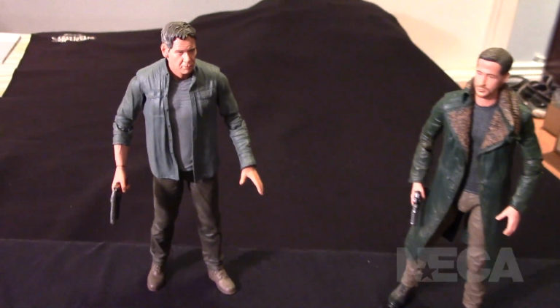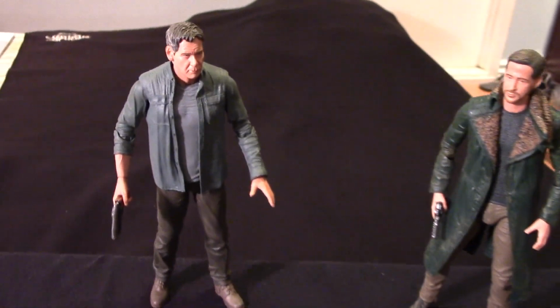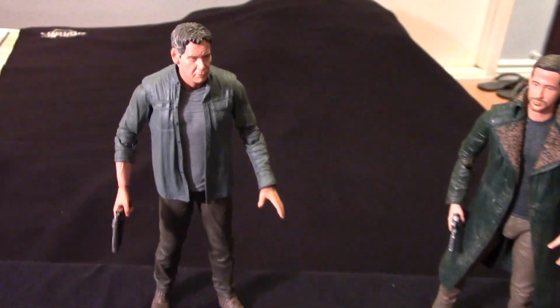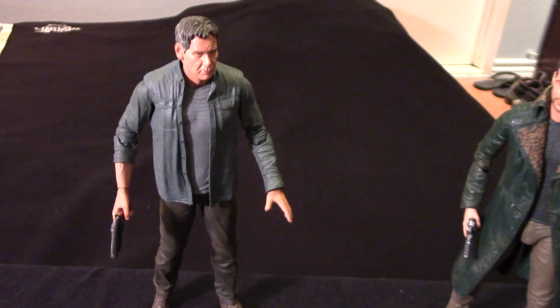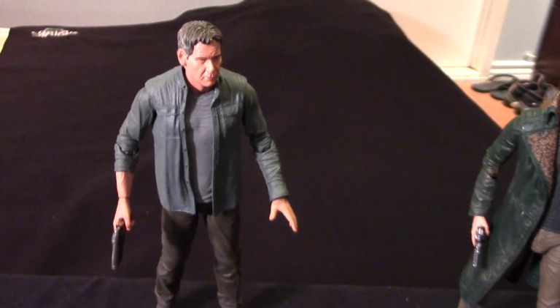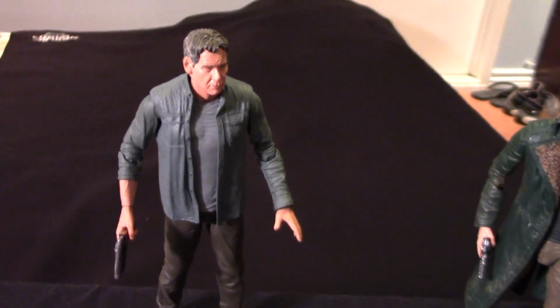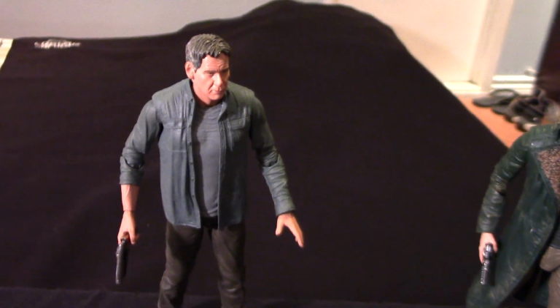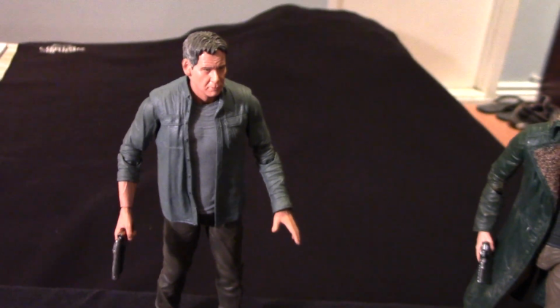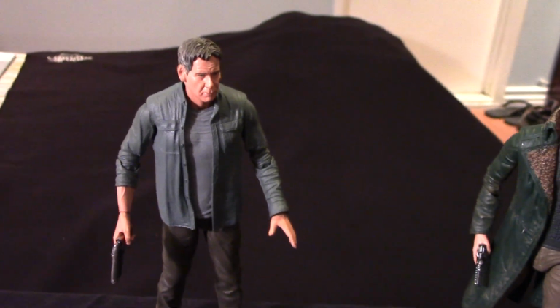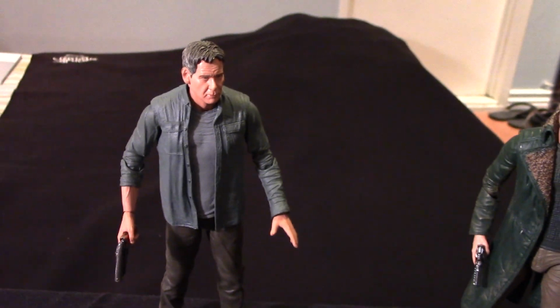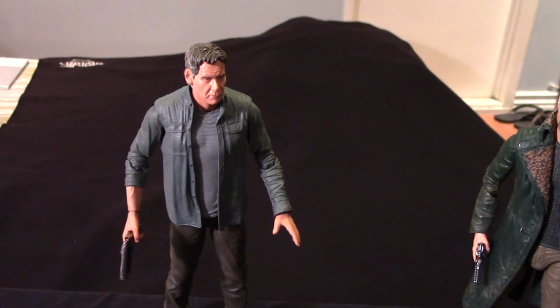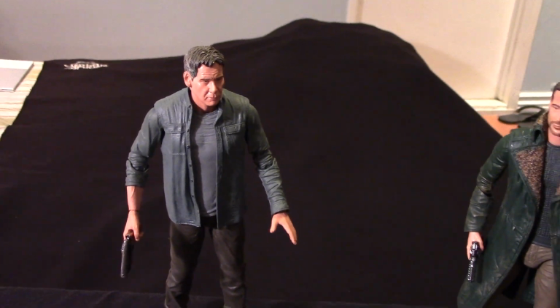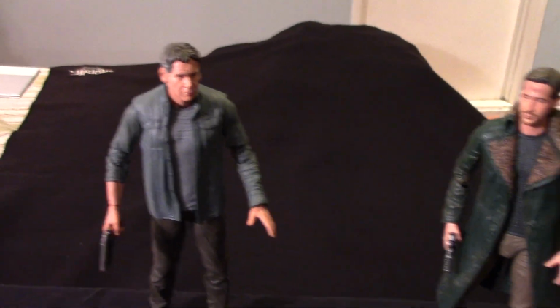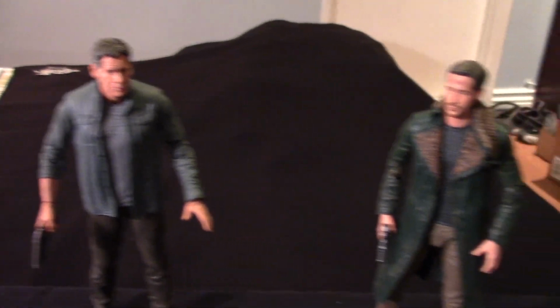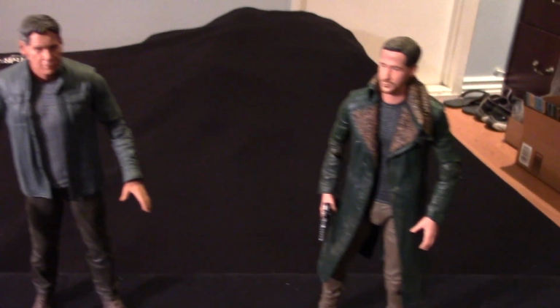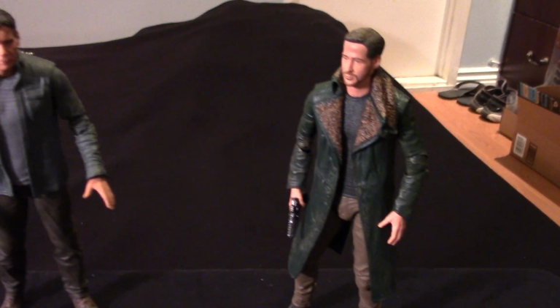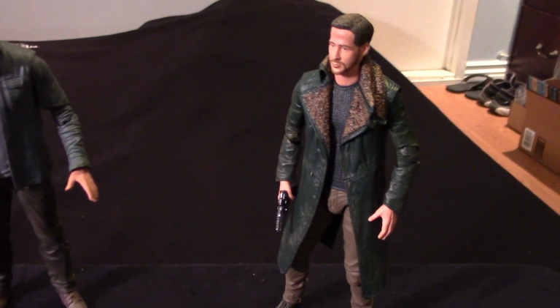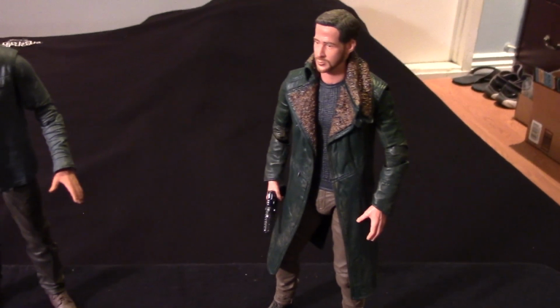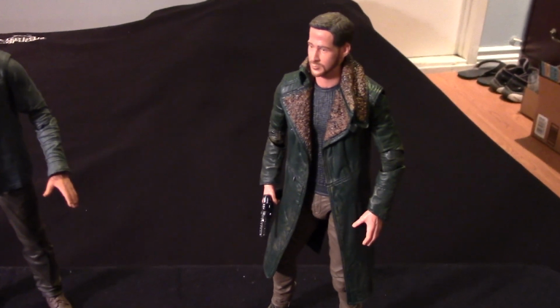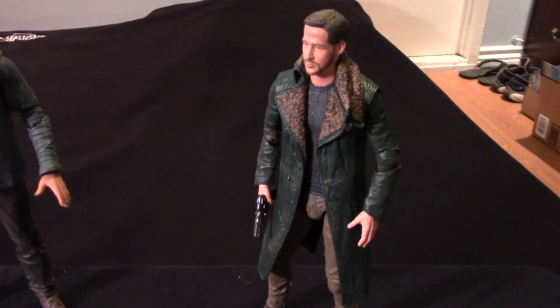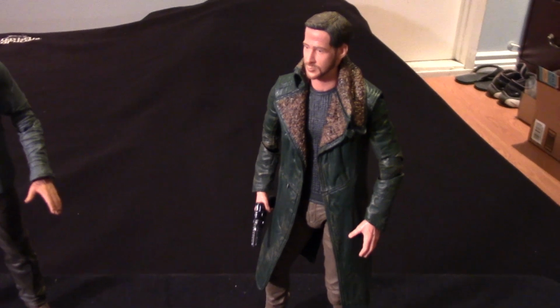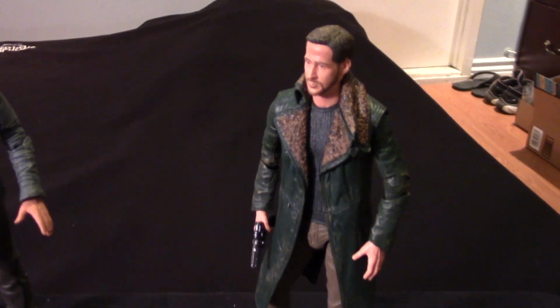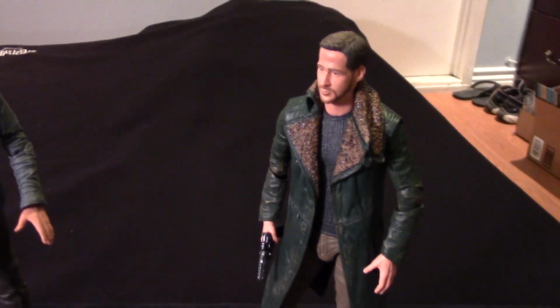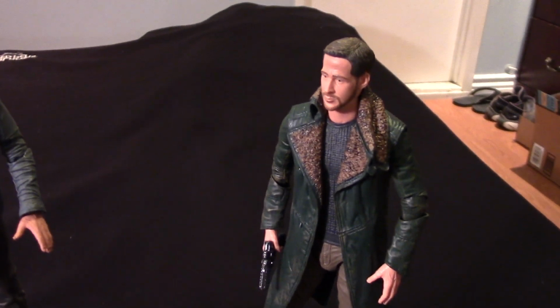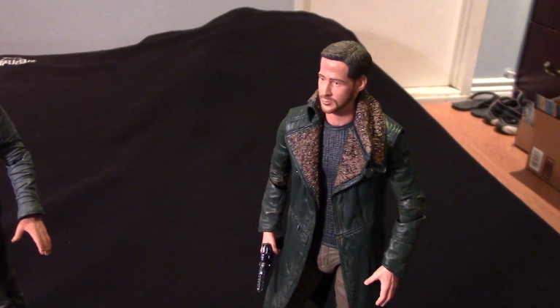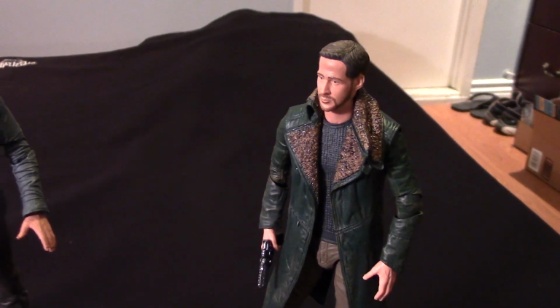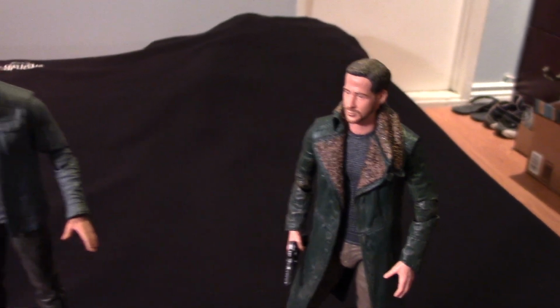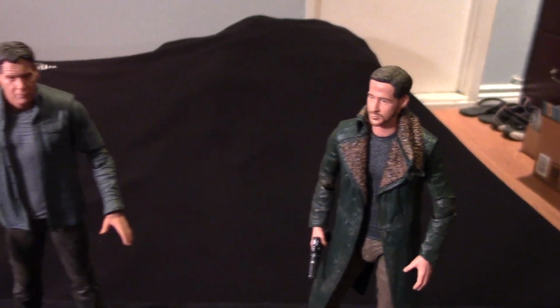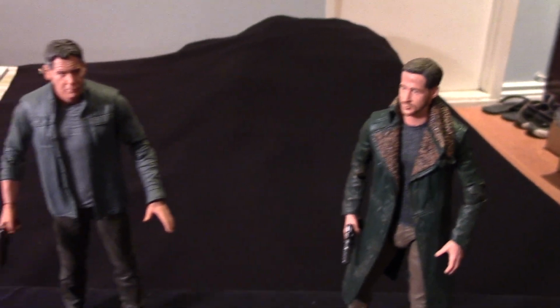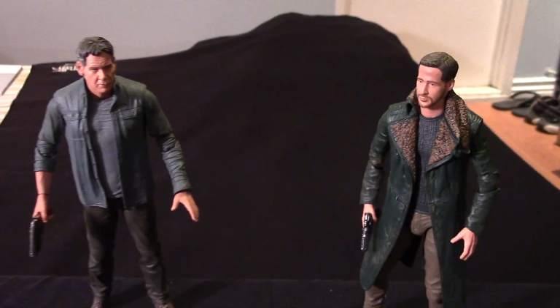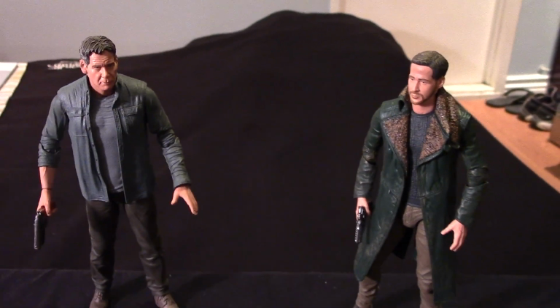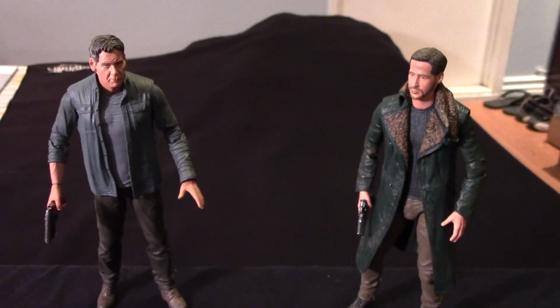This is, of course, Deckard, as portrayed by Harrison Ford, and Officer K, as portrayed by Ryan Gosling.